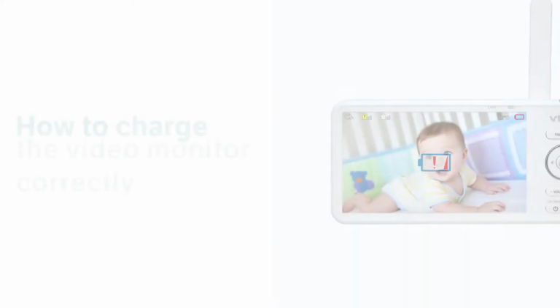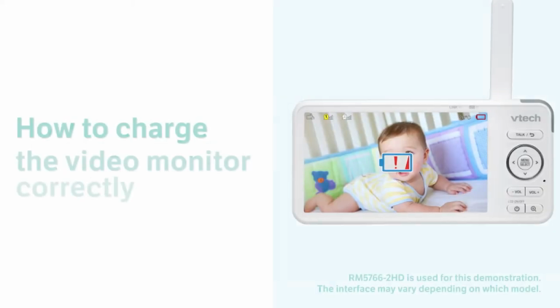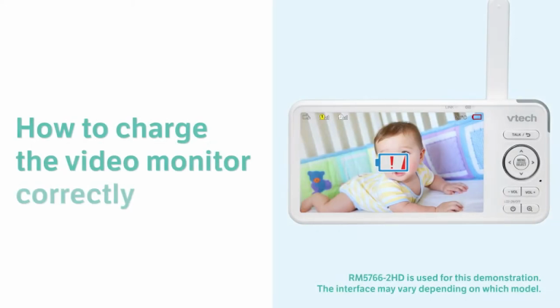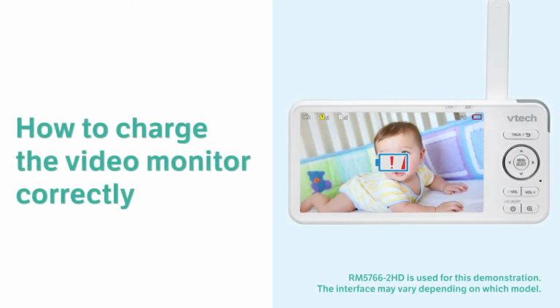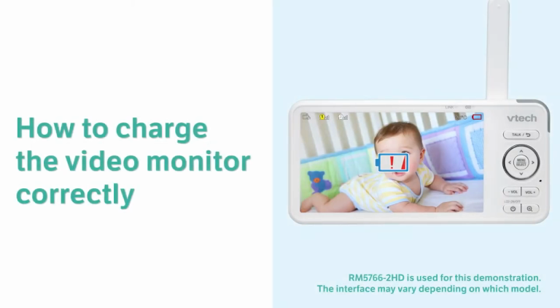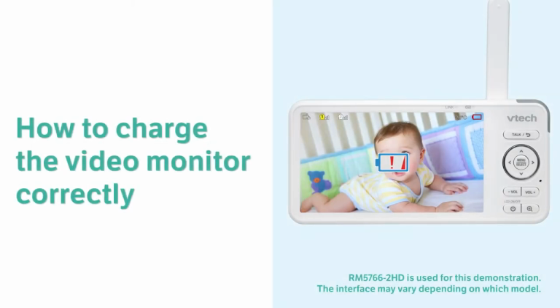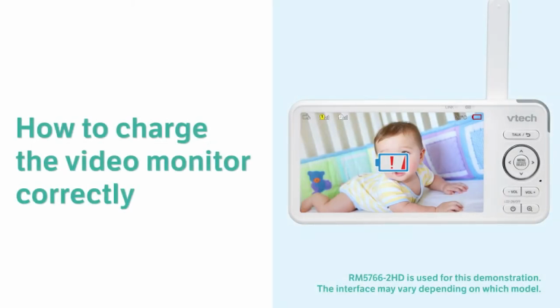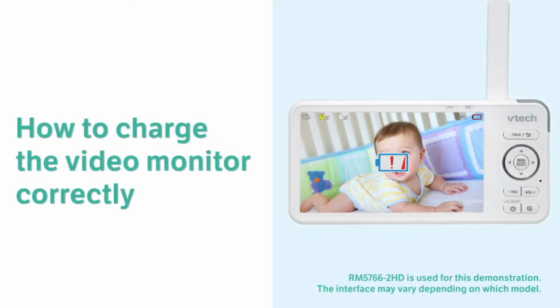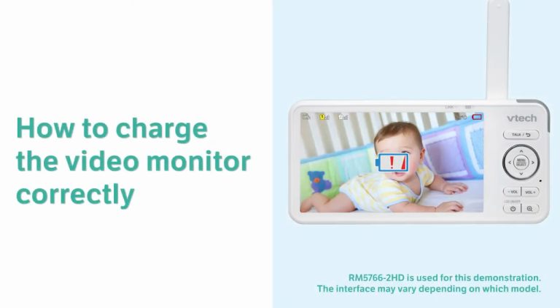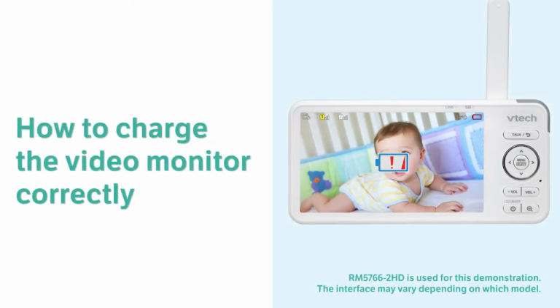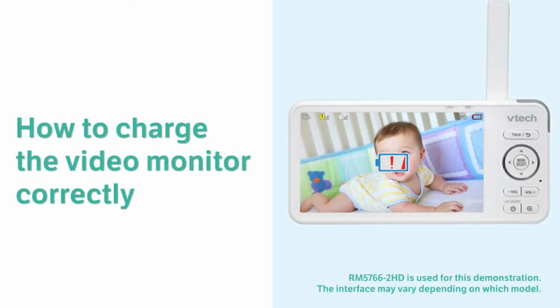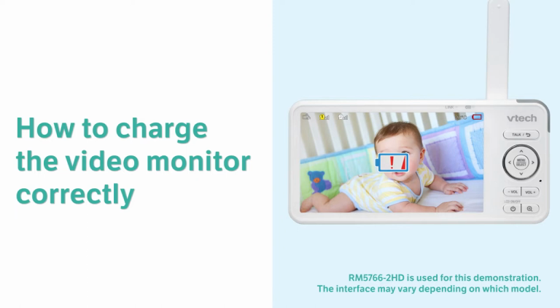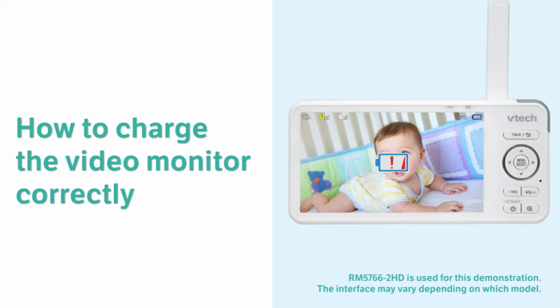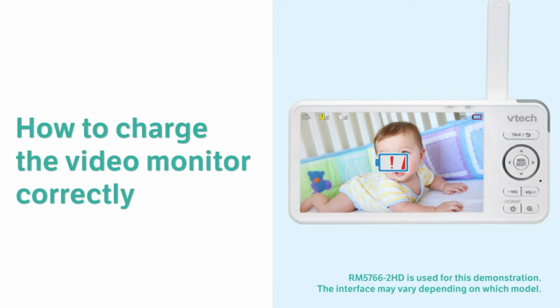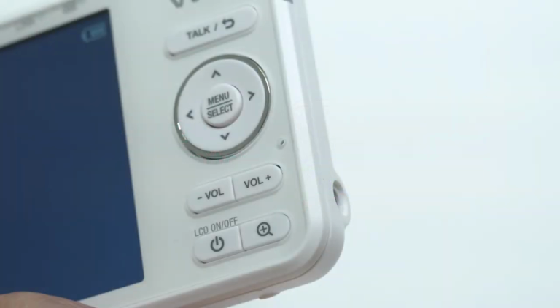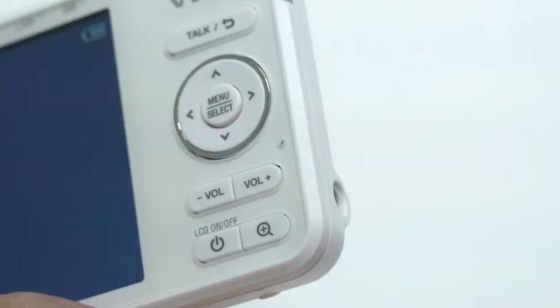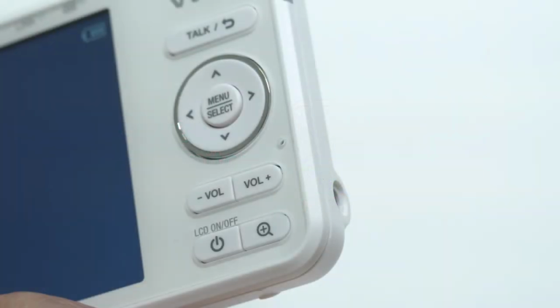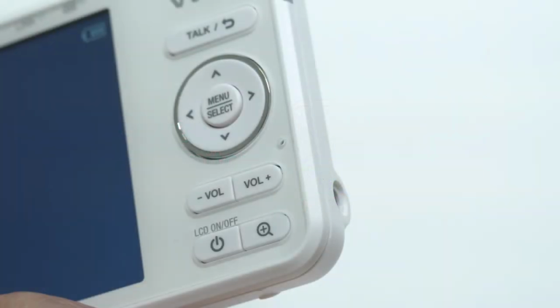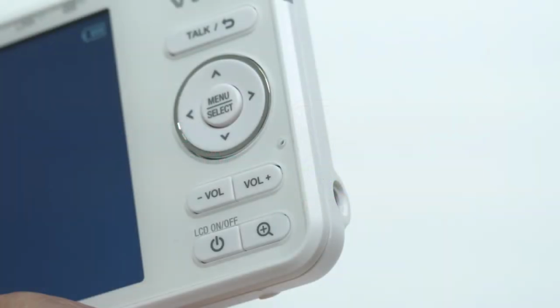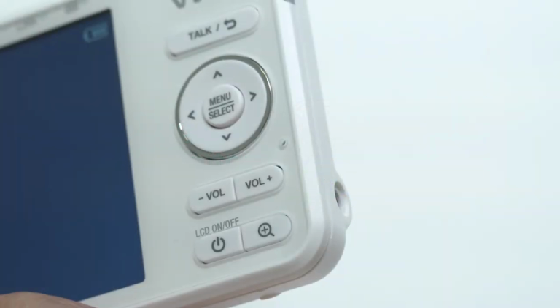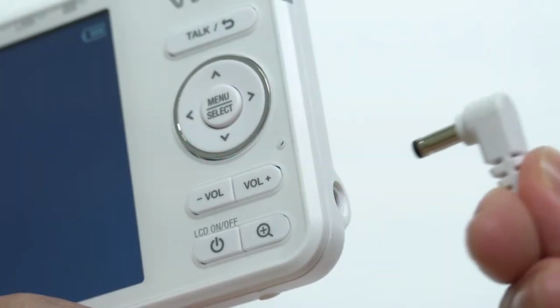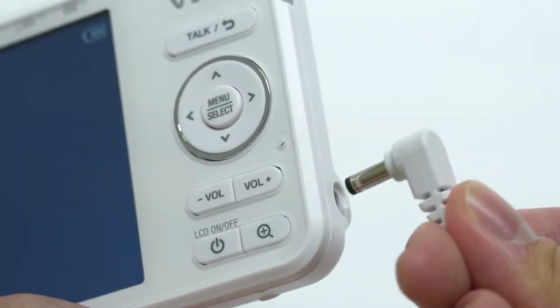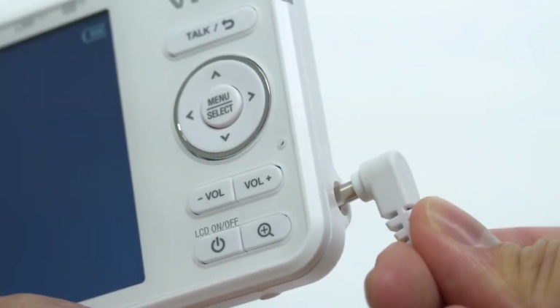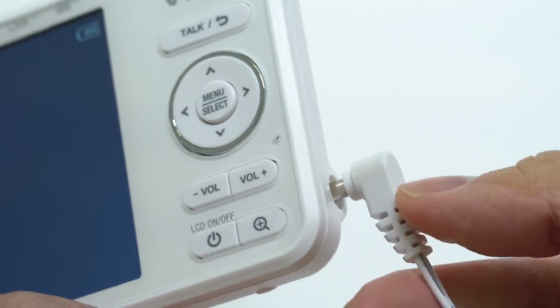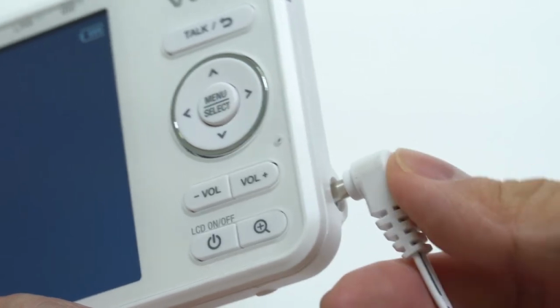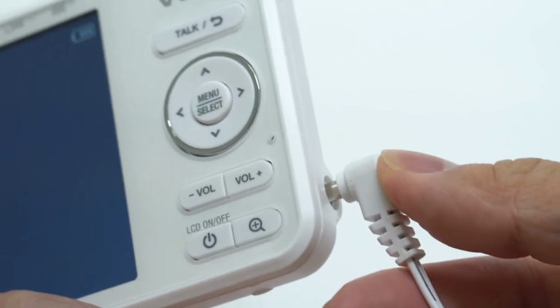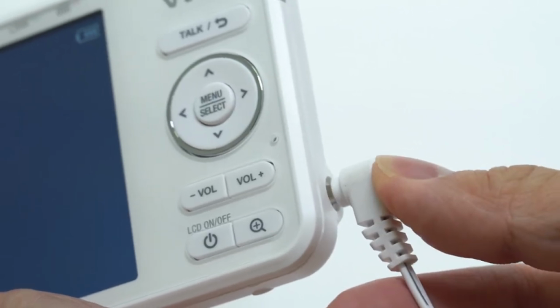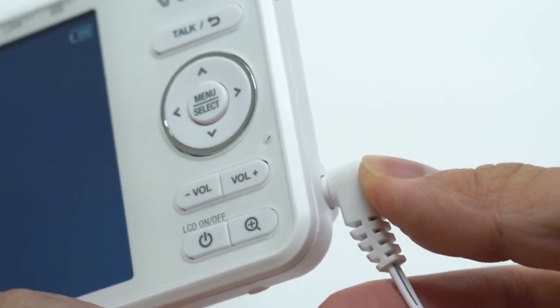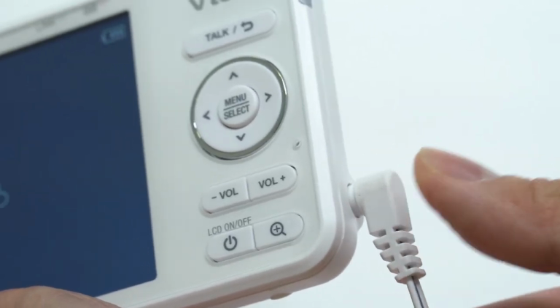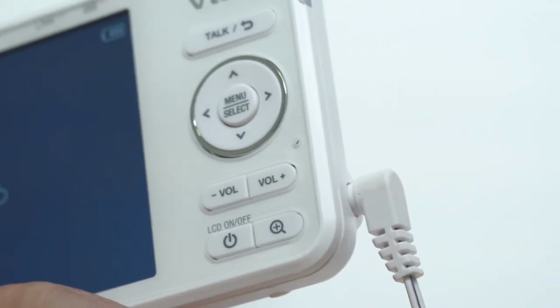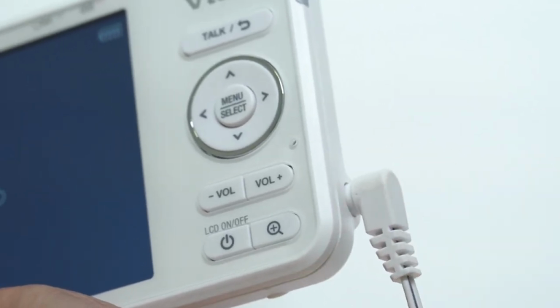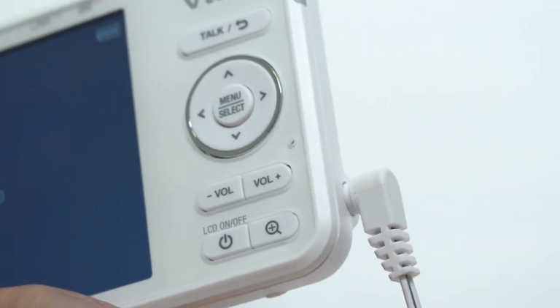Finding the parent unit battery life is short and keeps showing a low battery alert? Be sure you fully insert the provided adapter plug into the parent unit's power jack. You can hear a clicking sound if it plugs in correctly.